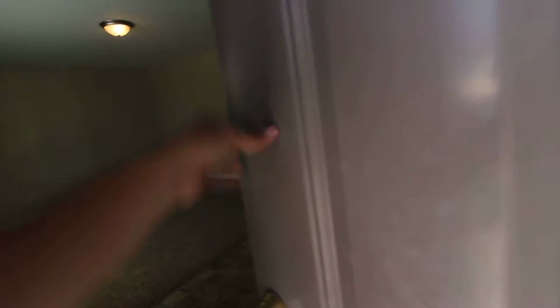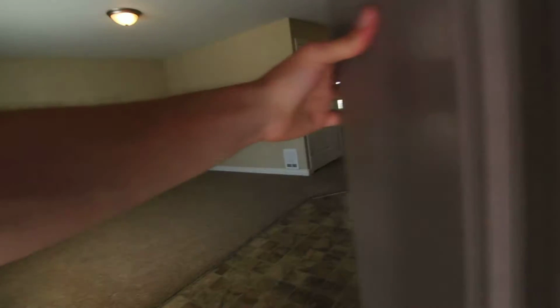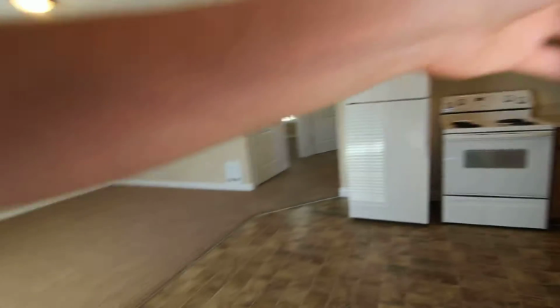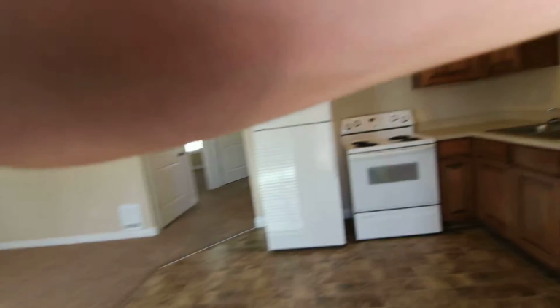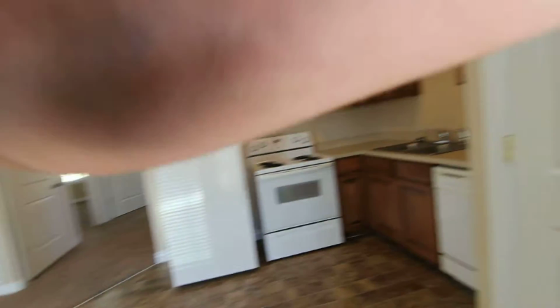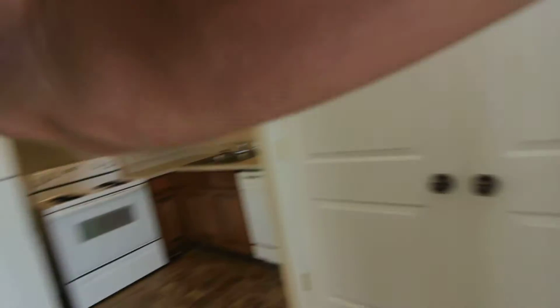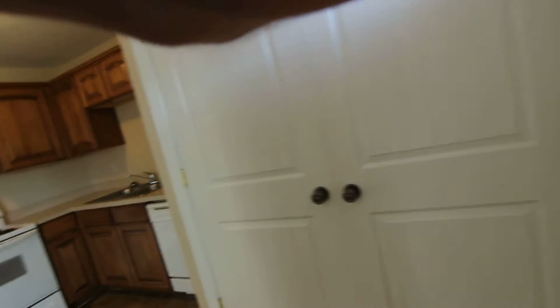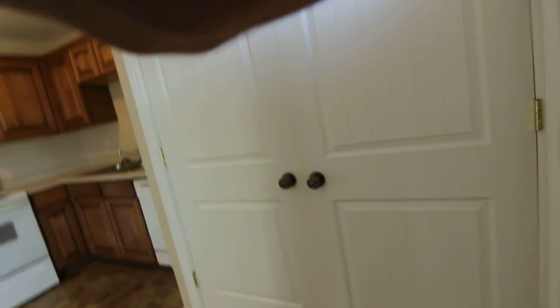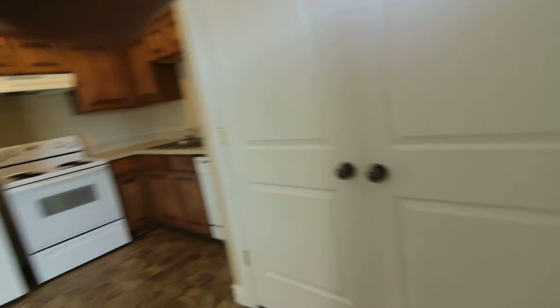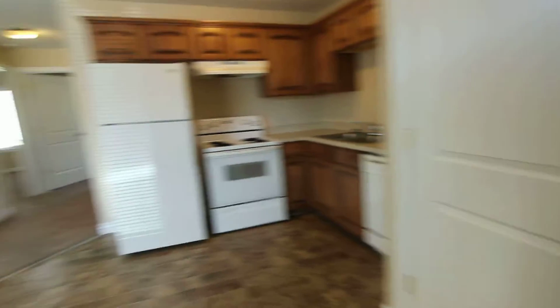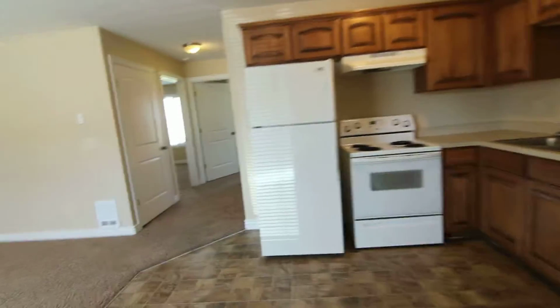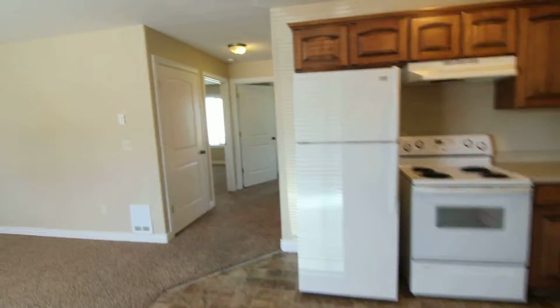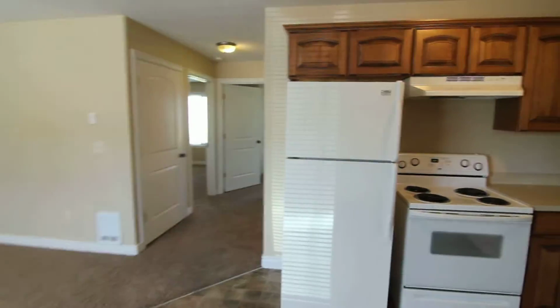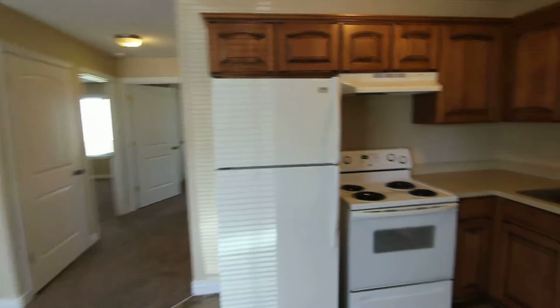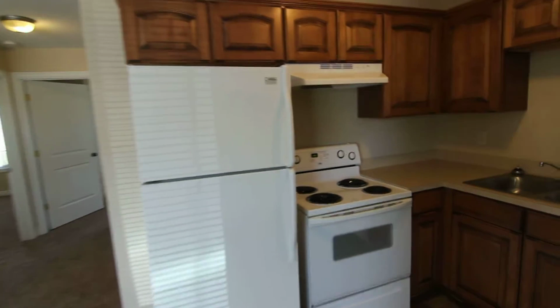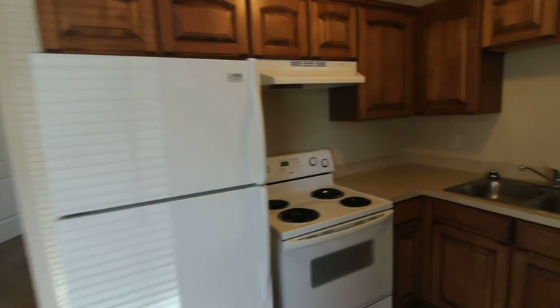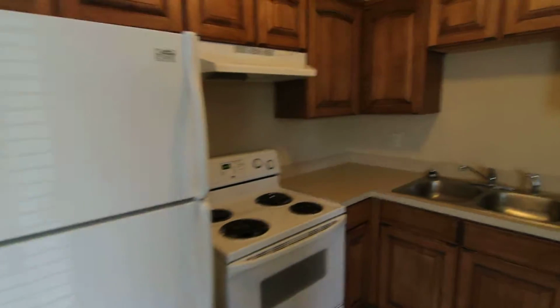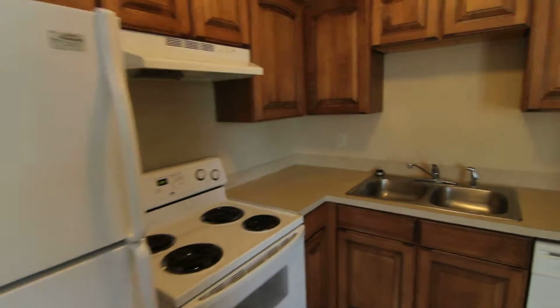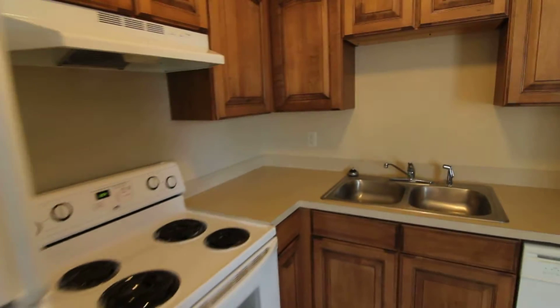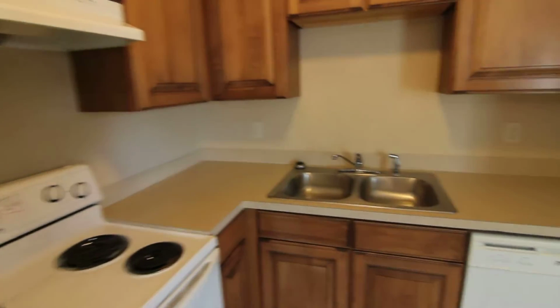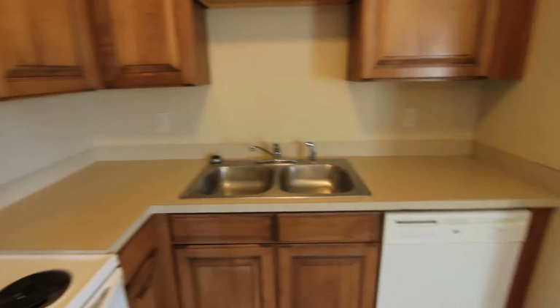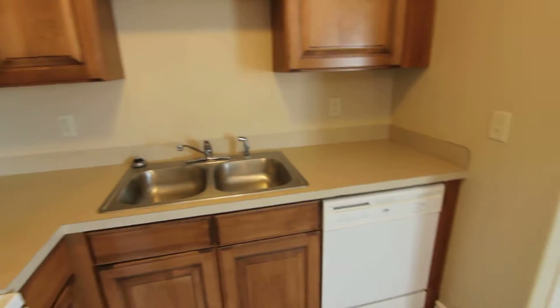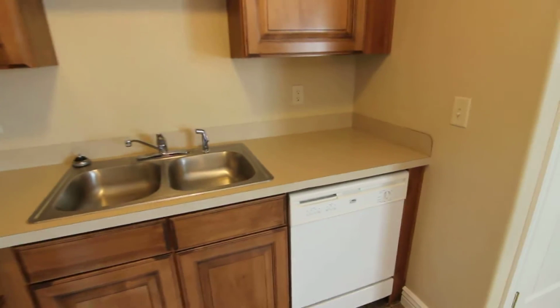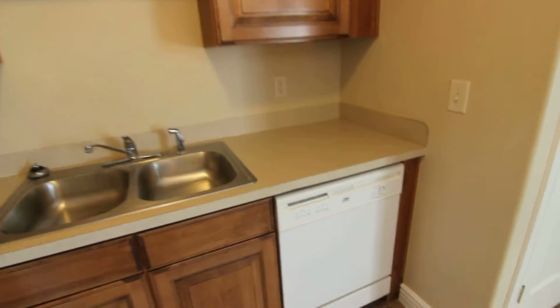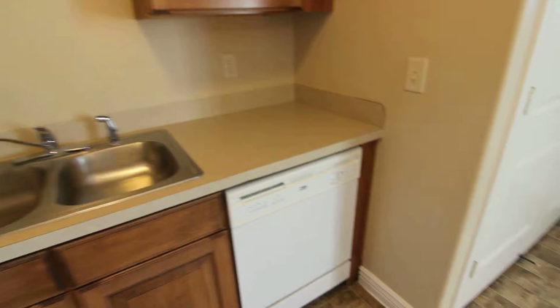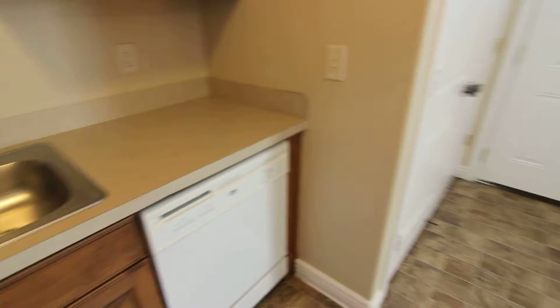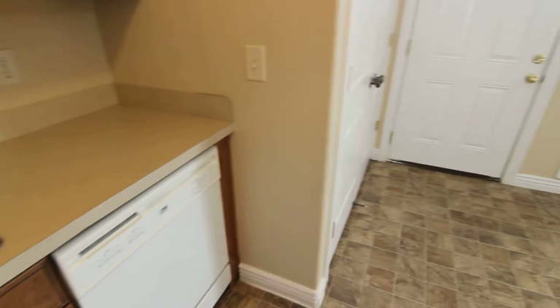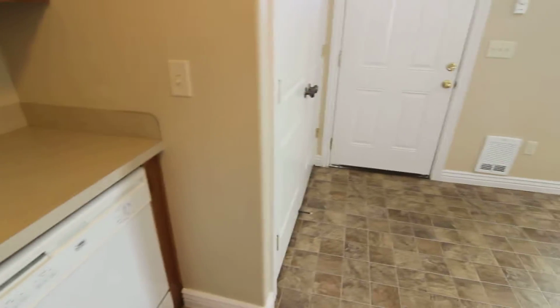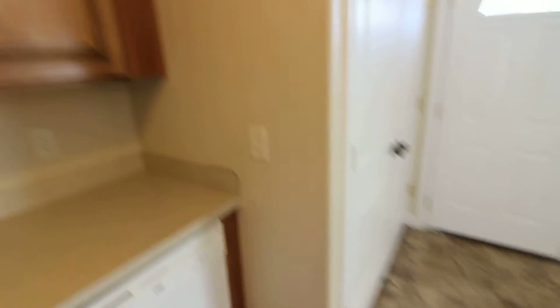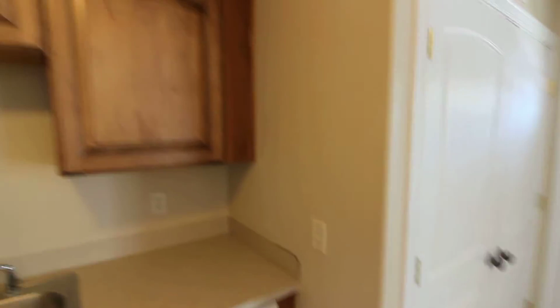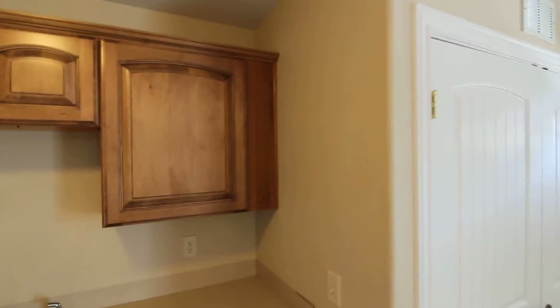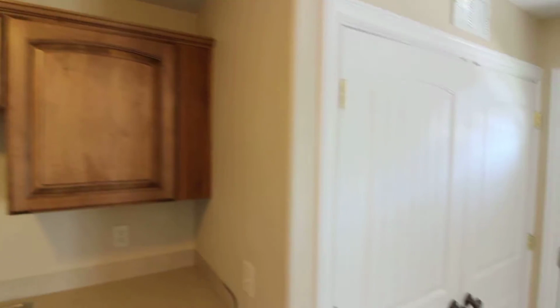We walk into the kitchen area. It does have a garbage disposal and a dishwasher, and plenty of cabinet space.